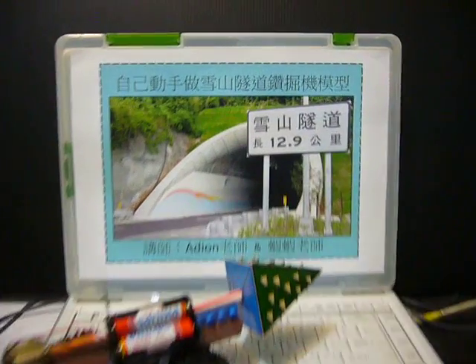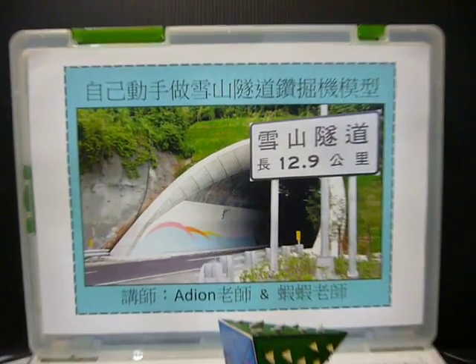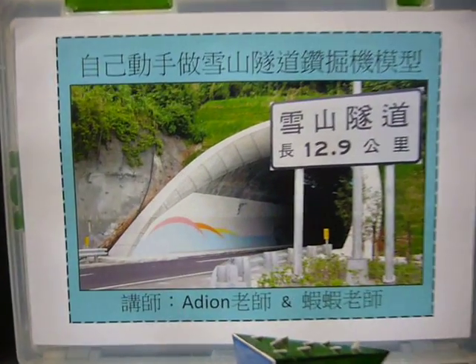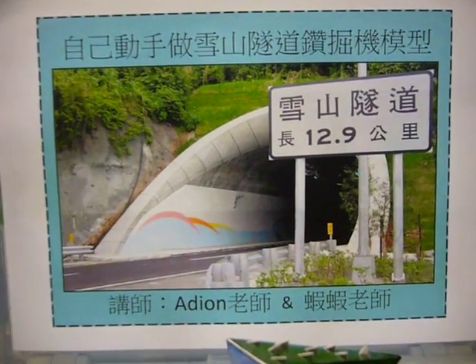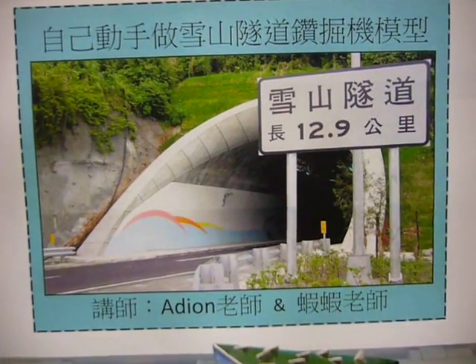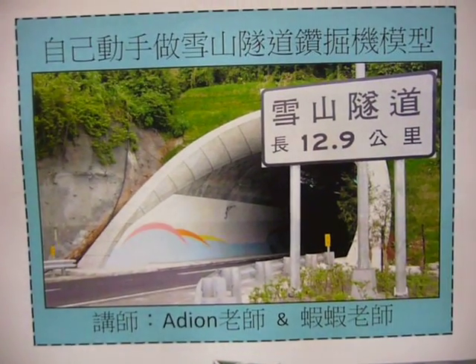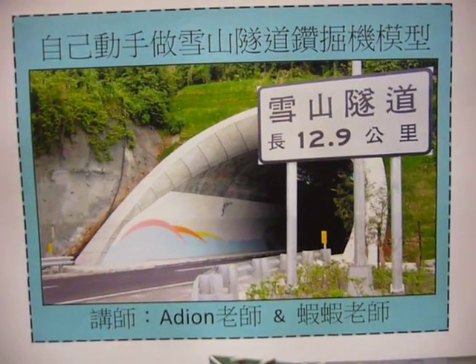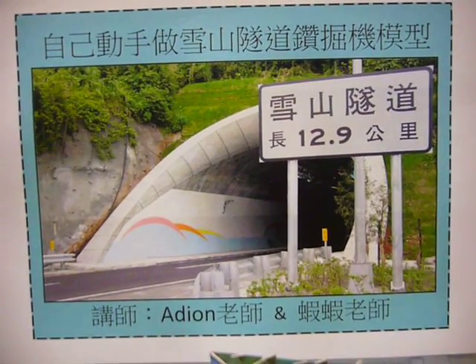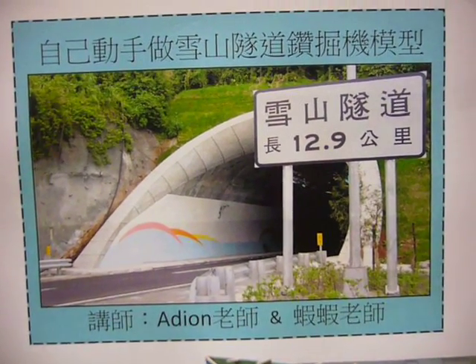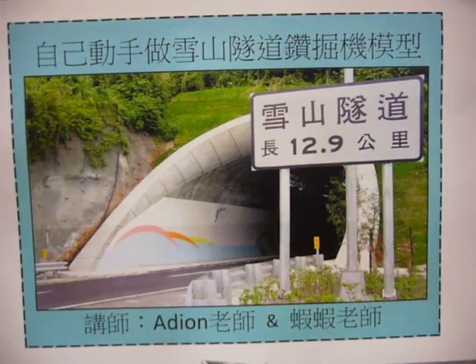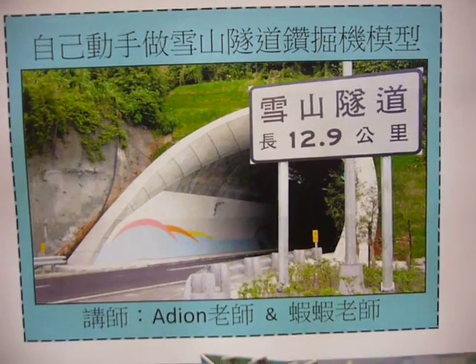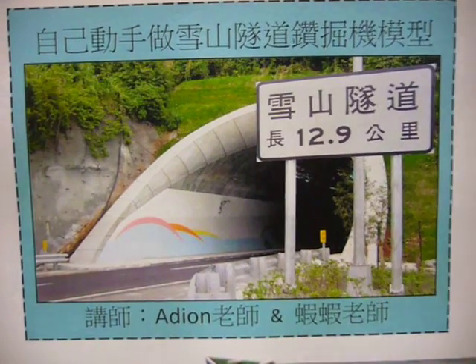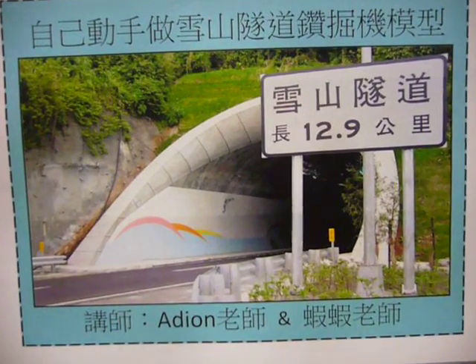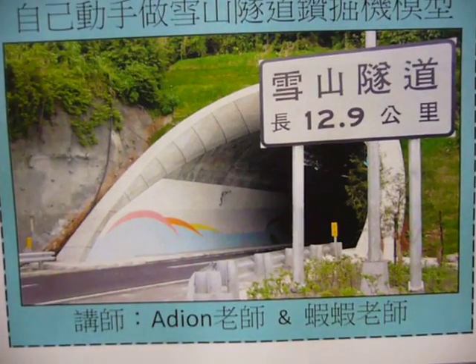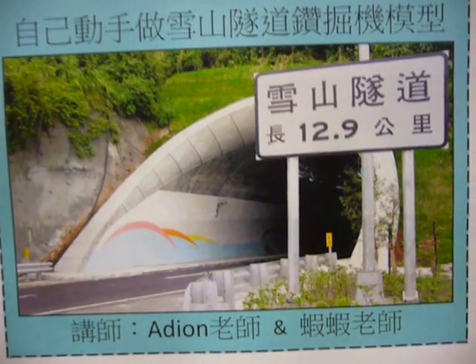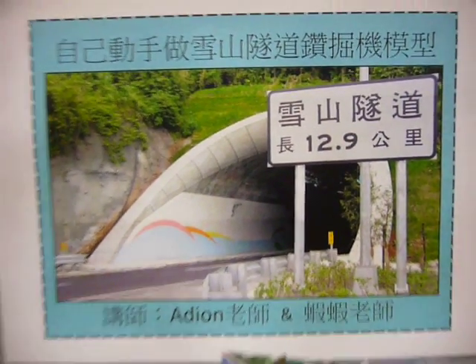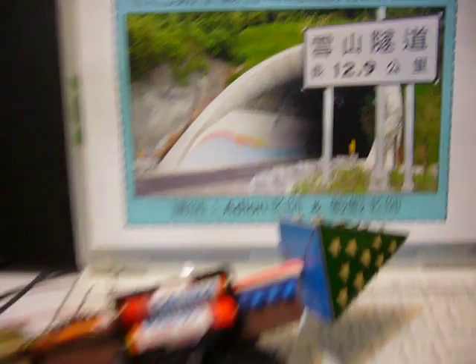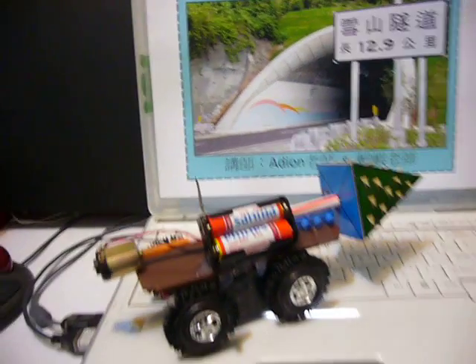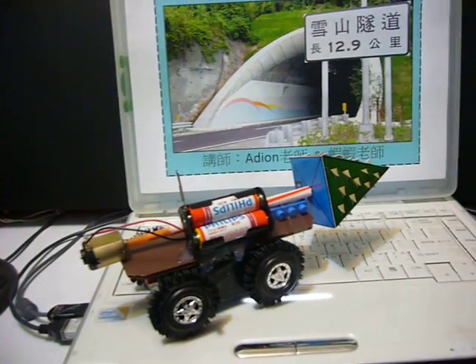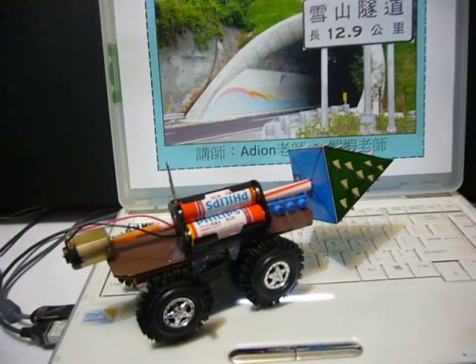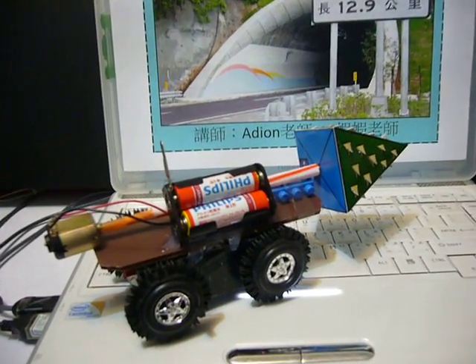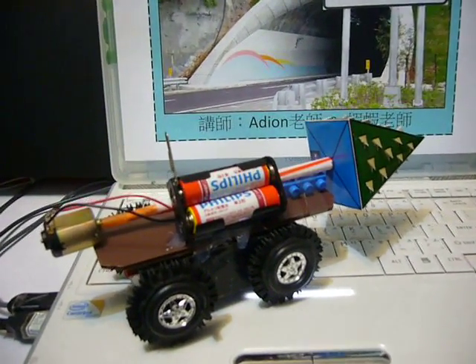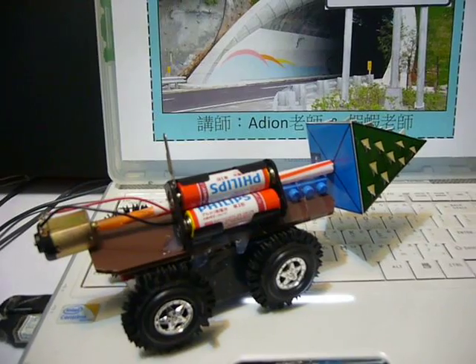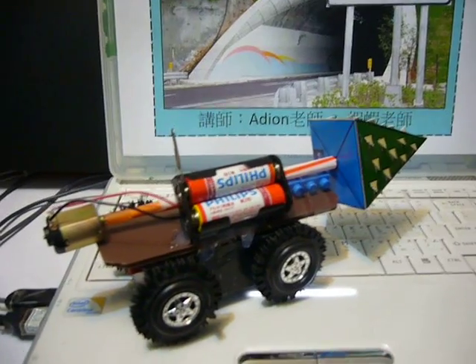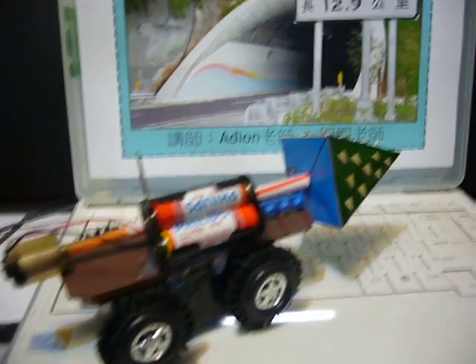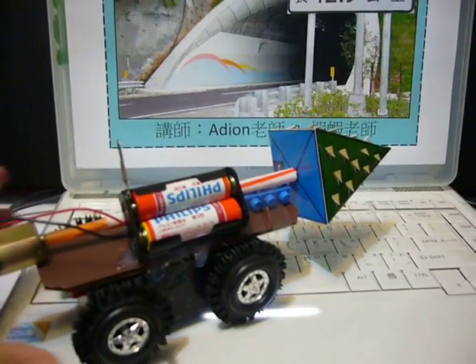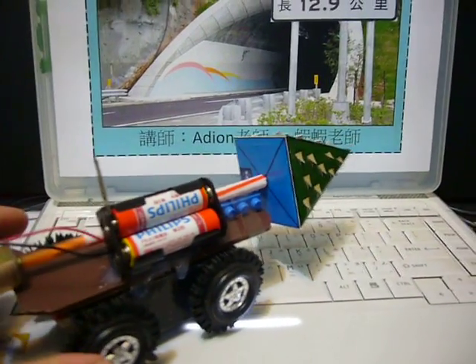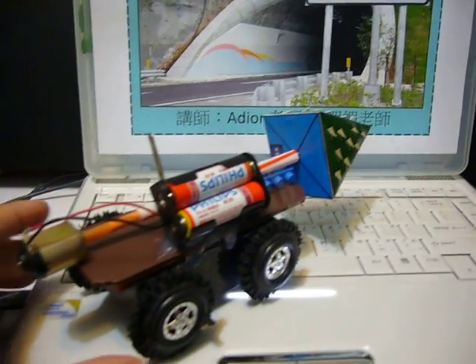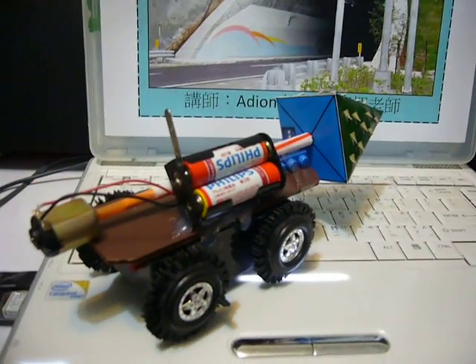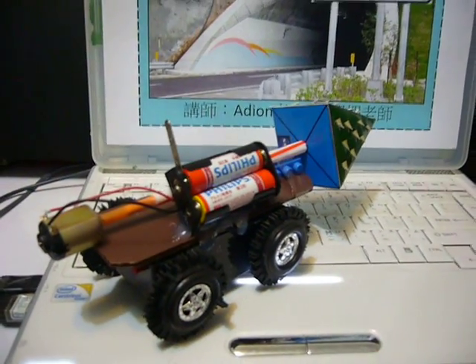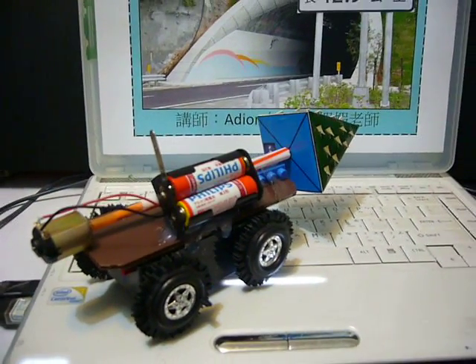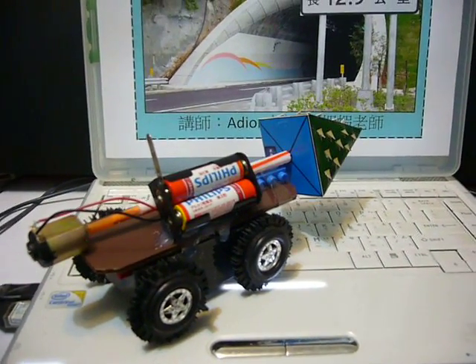DIY Shueshane Tunnel Boring Machine, TBM. My name is Adrian. This is an interesting model, a Shueshane Tunnel Boring Machine.